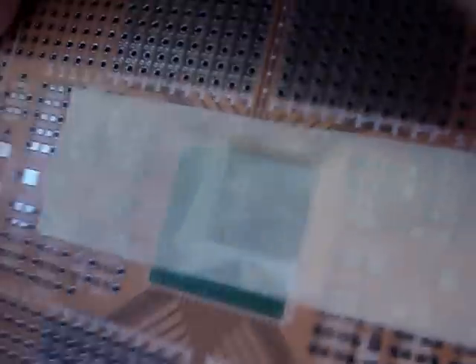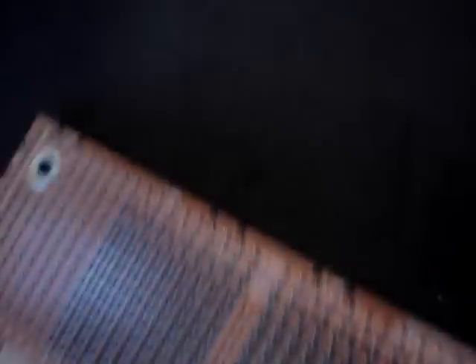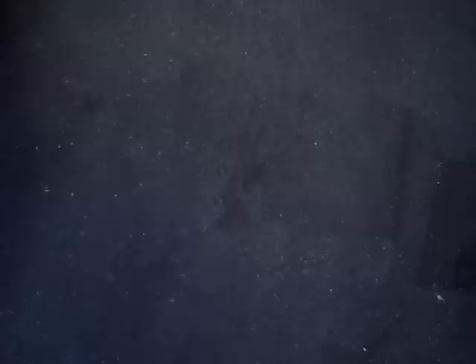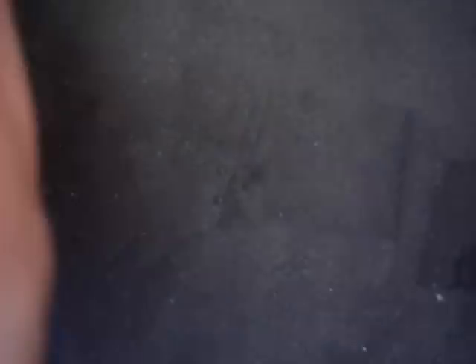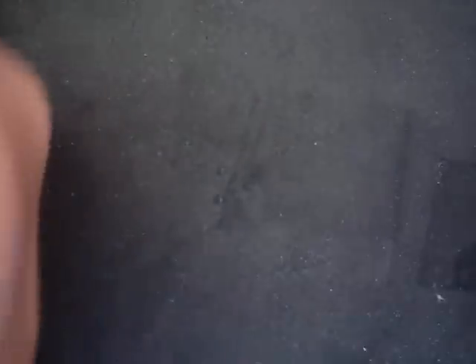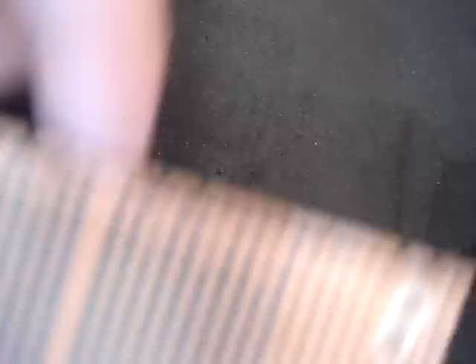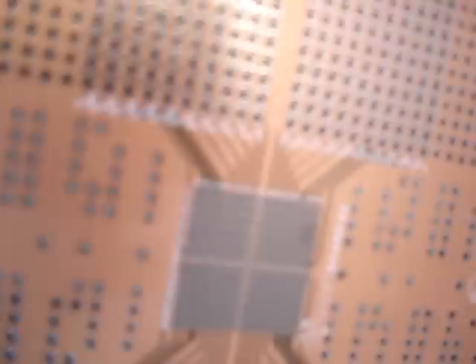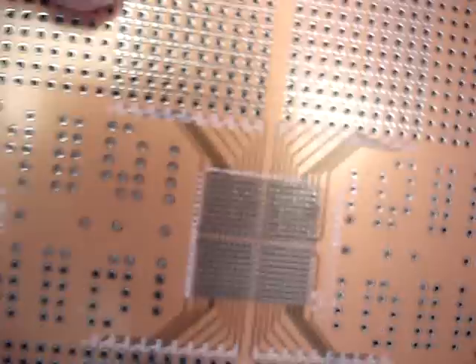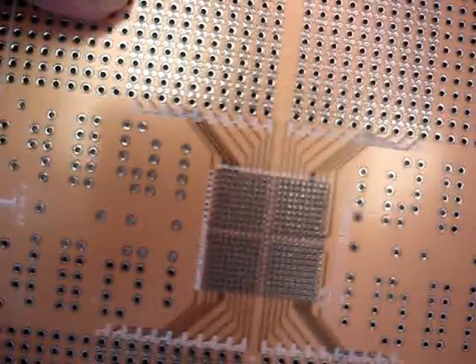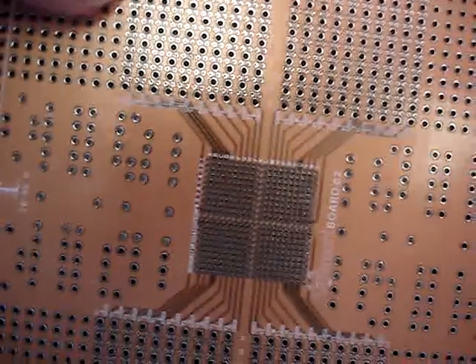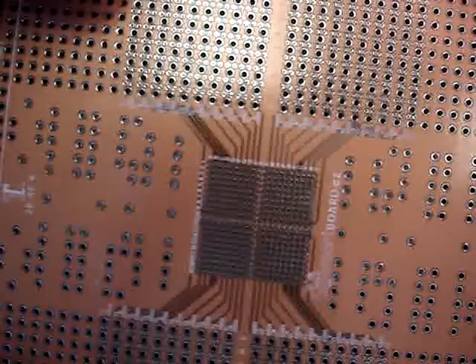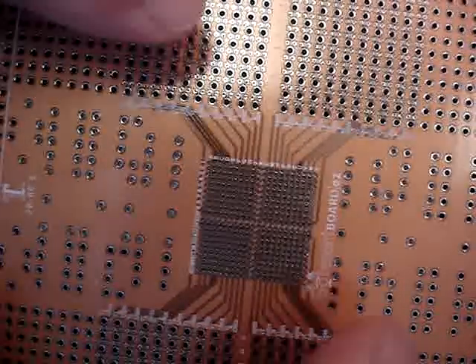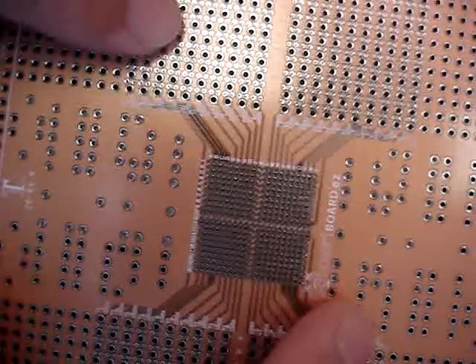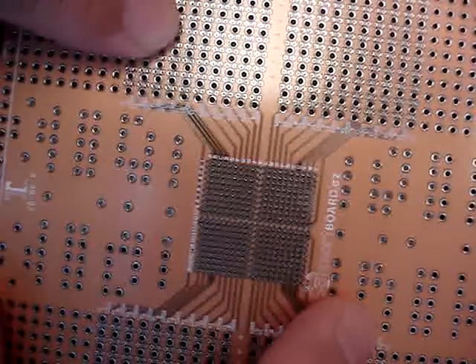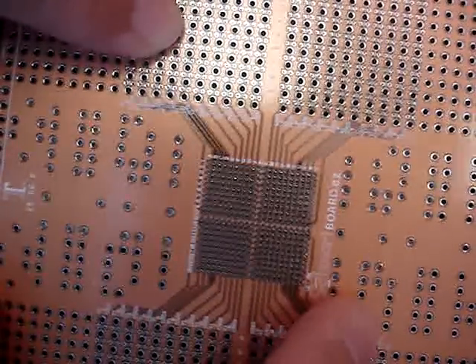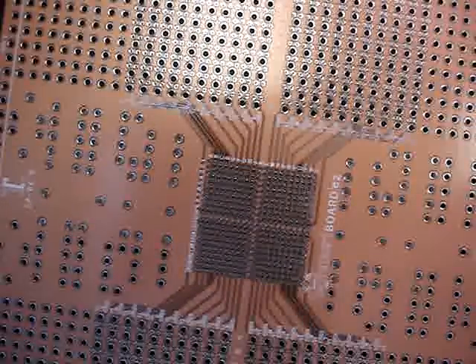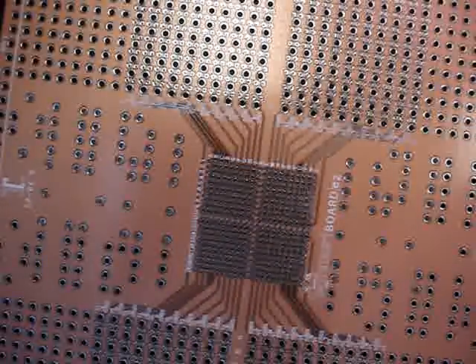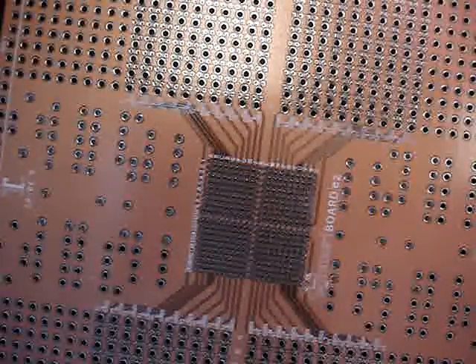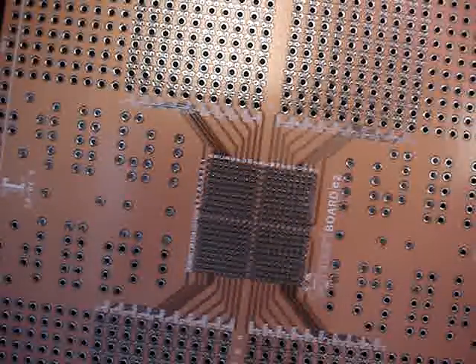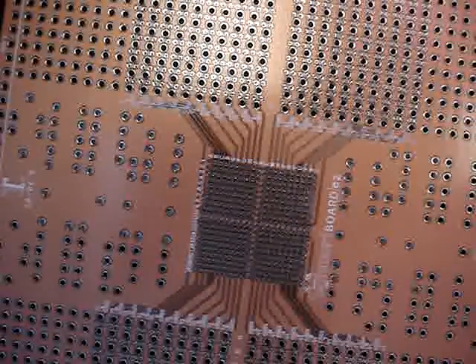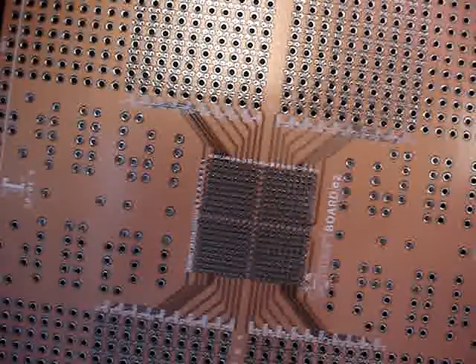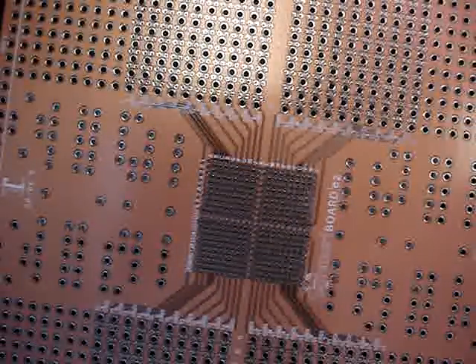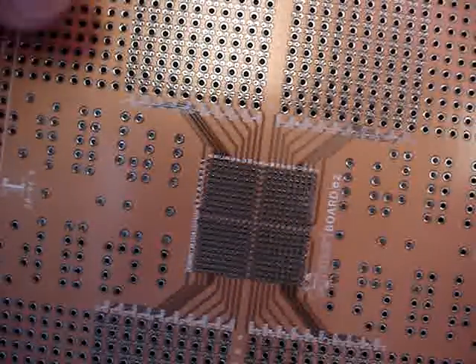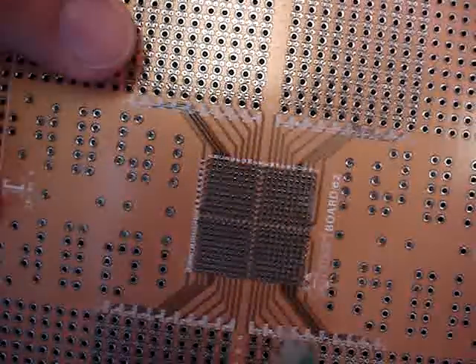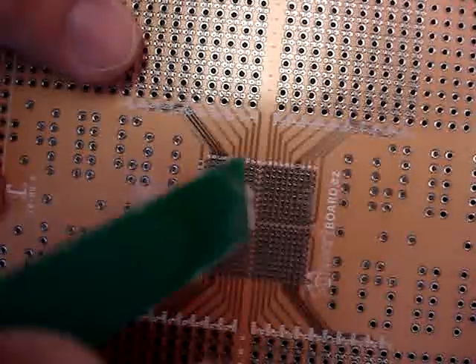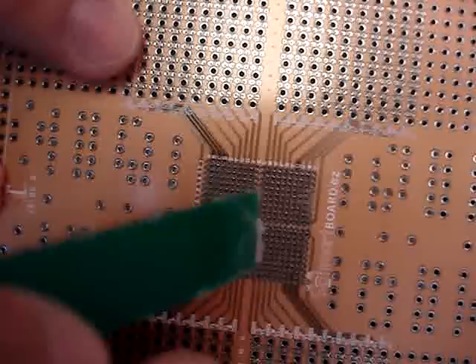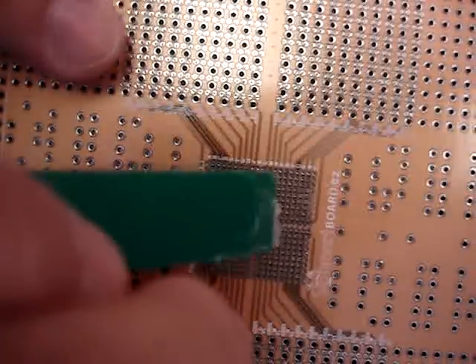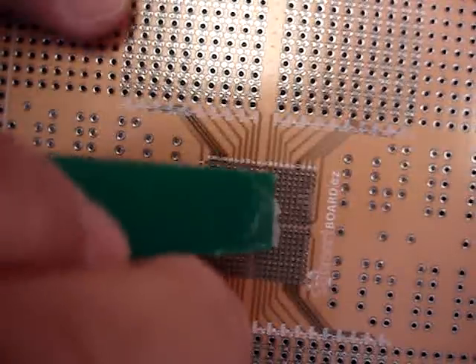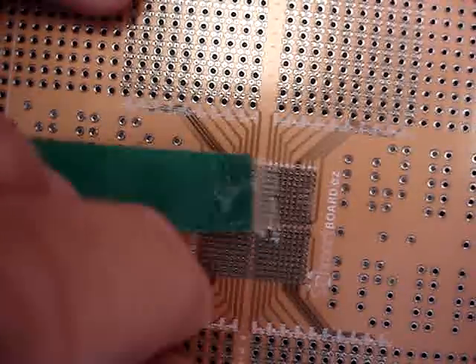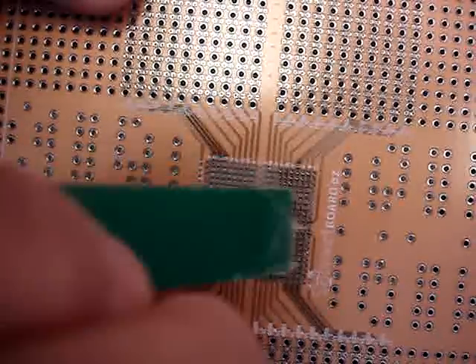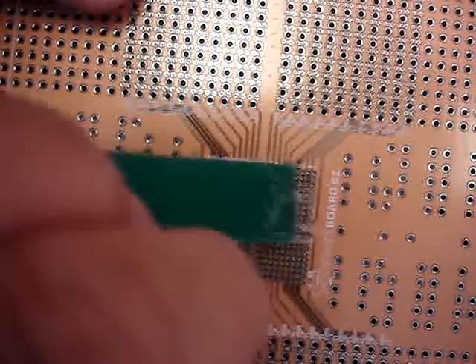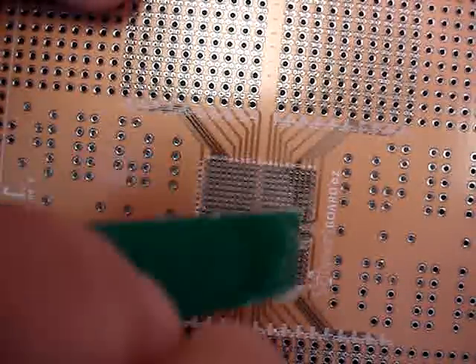You're going to turn the board over, and what you're going to see there are basically pass-through vias. You're going to want to put some more paste flux down on this side.